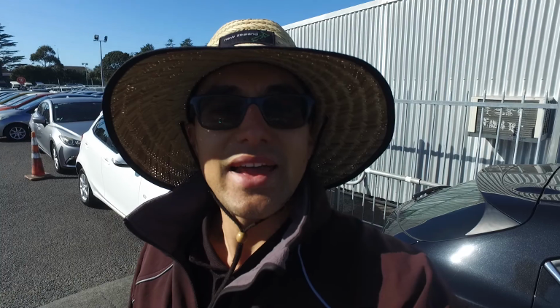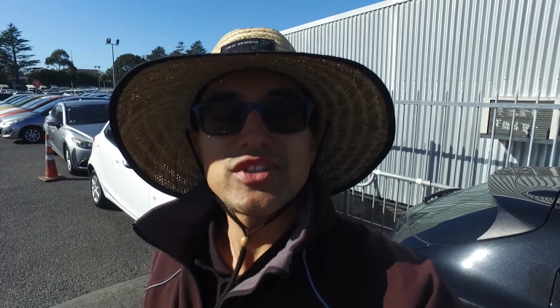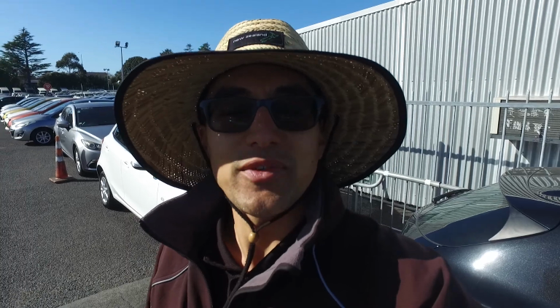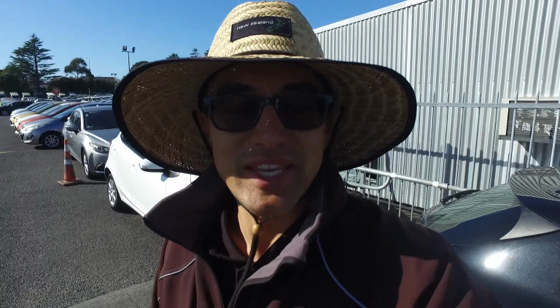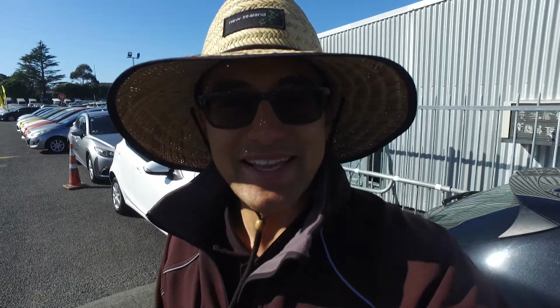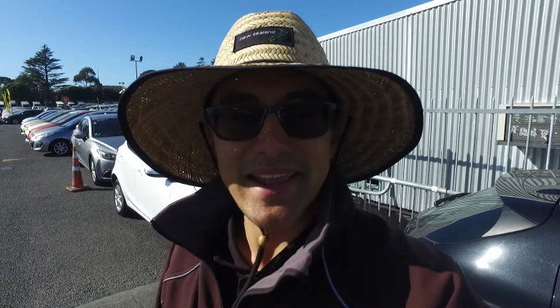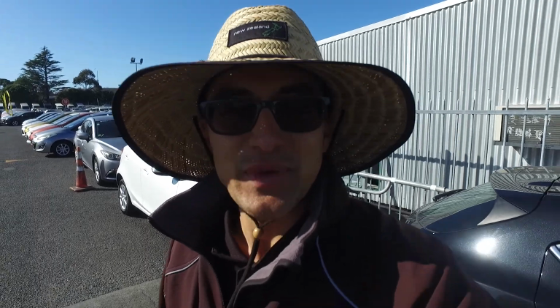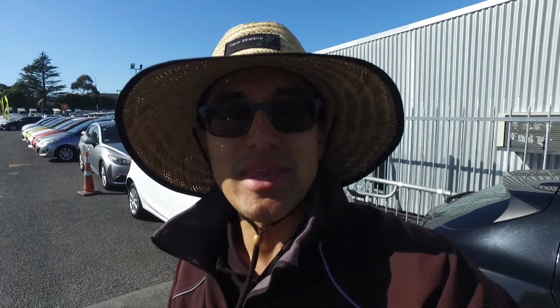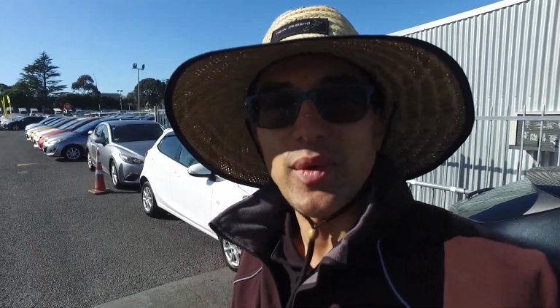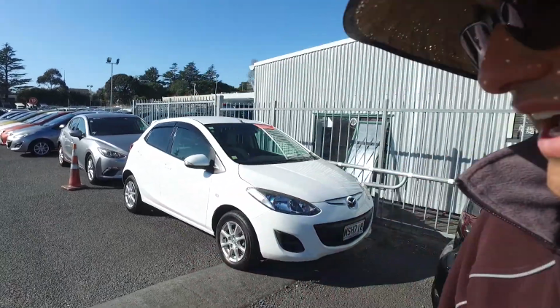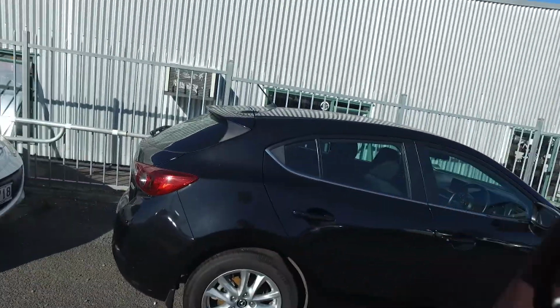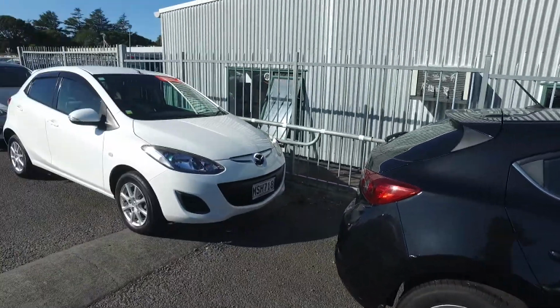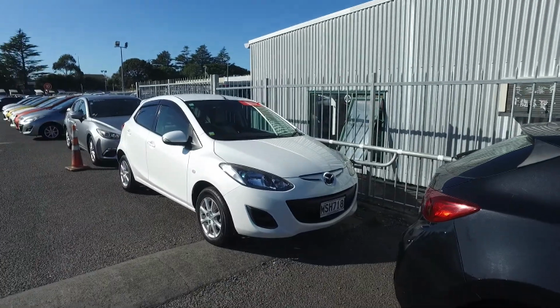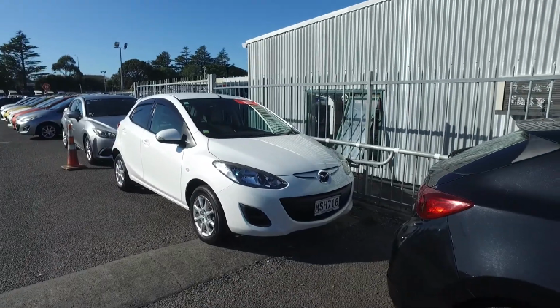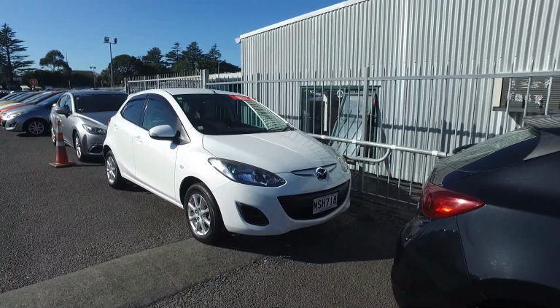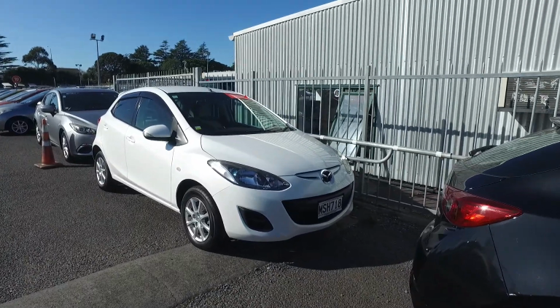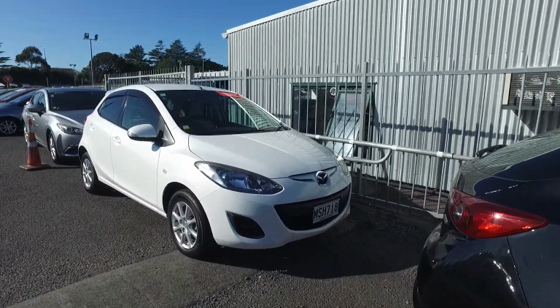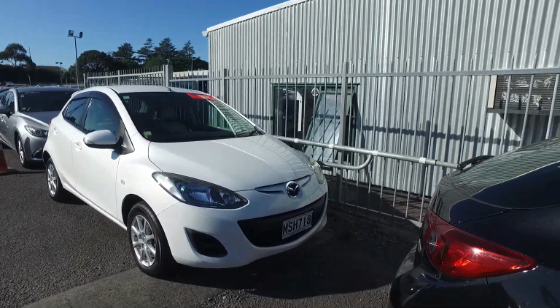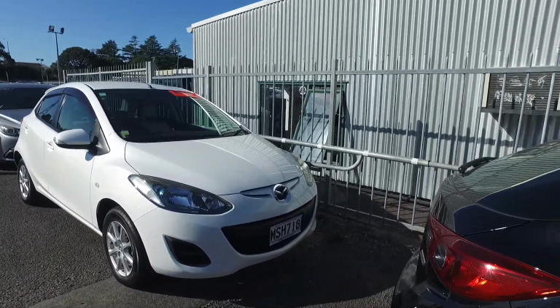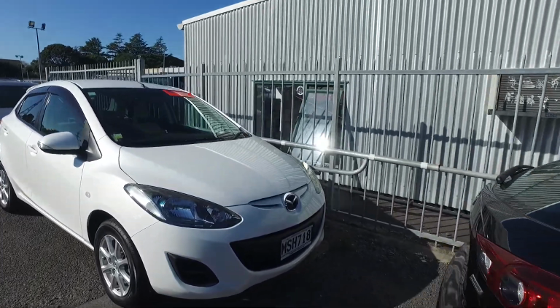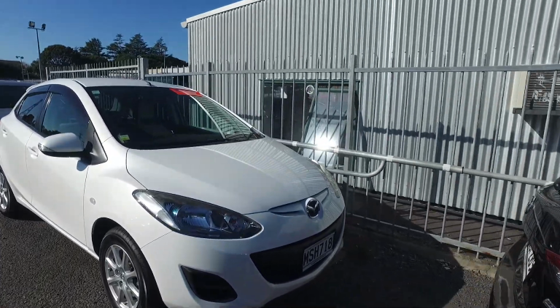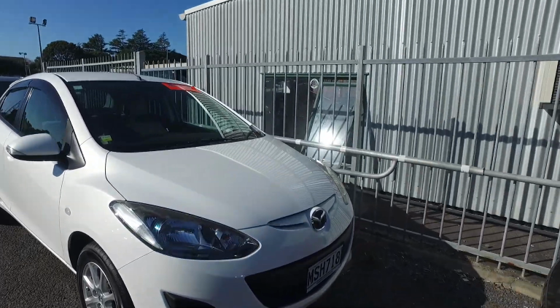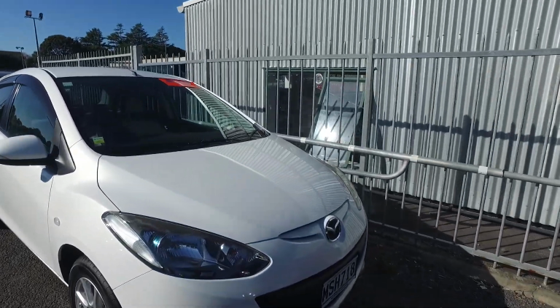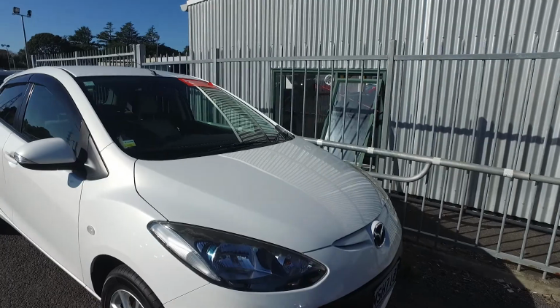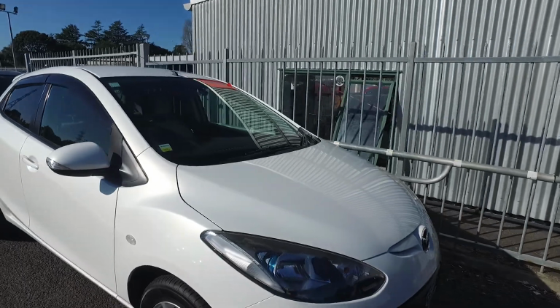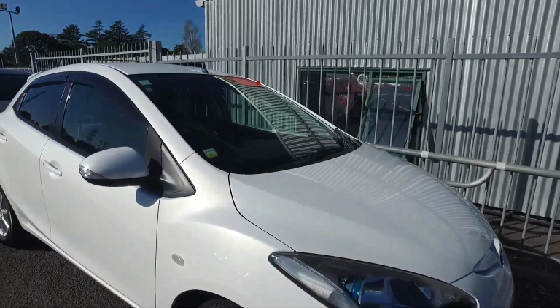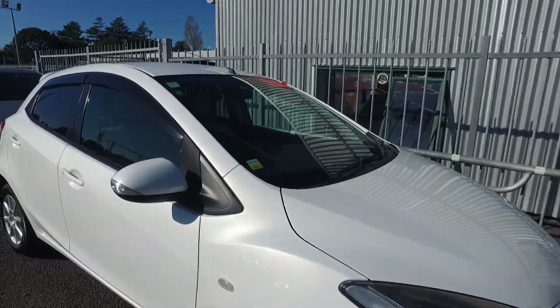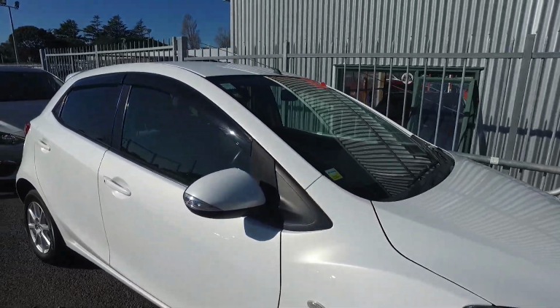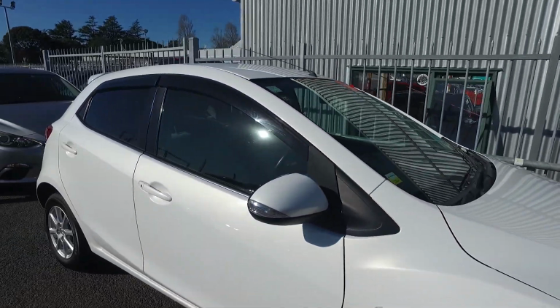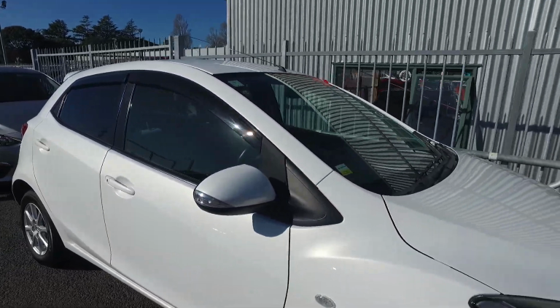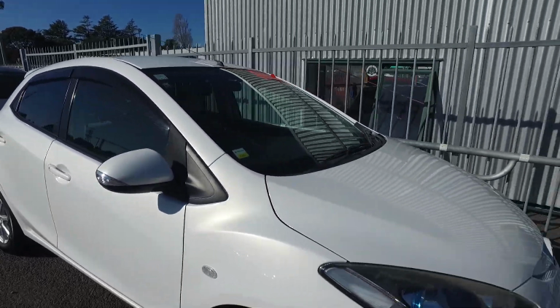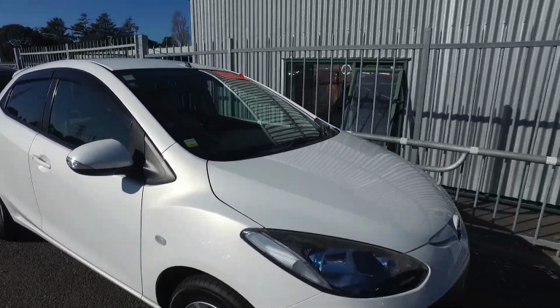Hey there, Grace Tommy here from Budget and Kilburn Cars in Manica. Thank you for your email inquiry in regards to the white 2011 Skyactiv Mazda Demio that we have here. Now this one was $7,470 plus on-road costs, $7,965 drive away, and the understanding offered us $6,500.